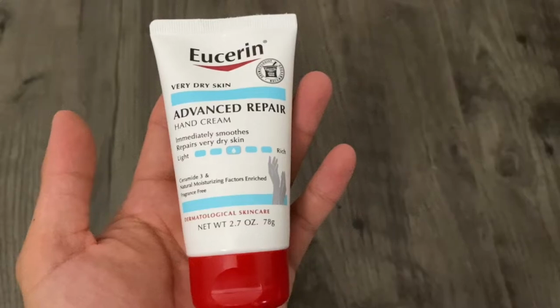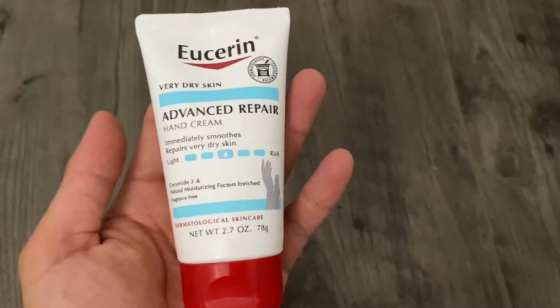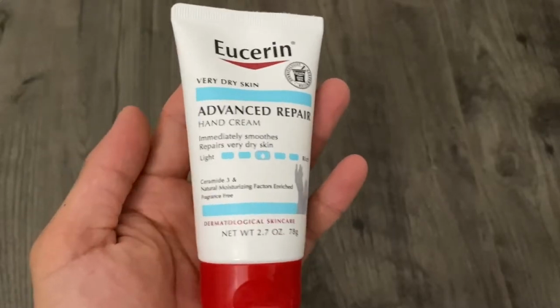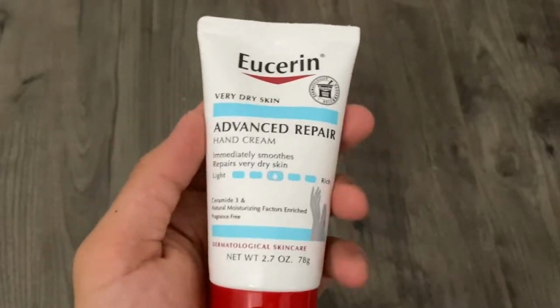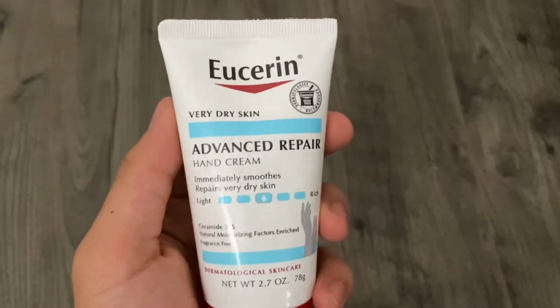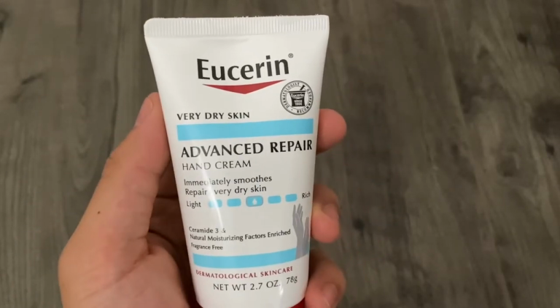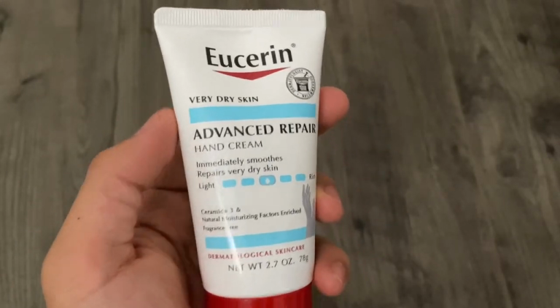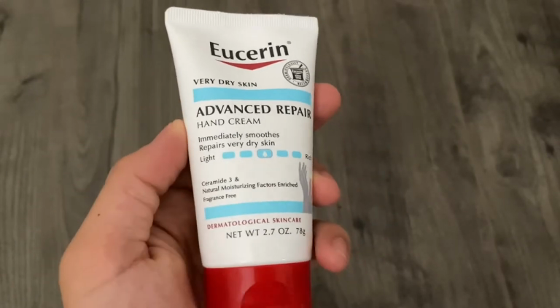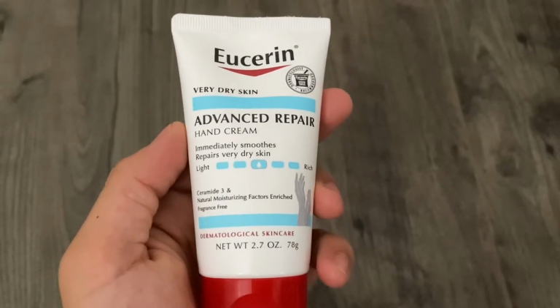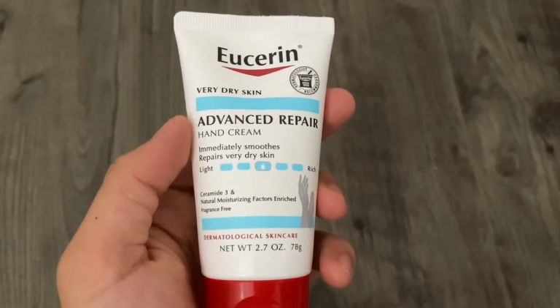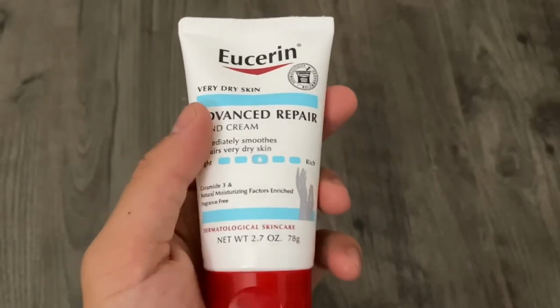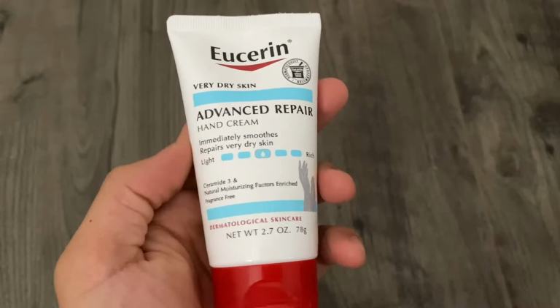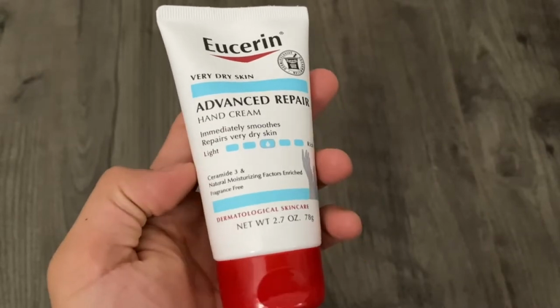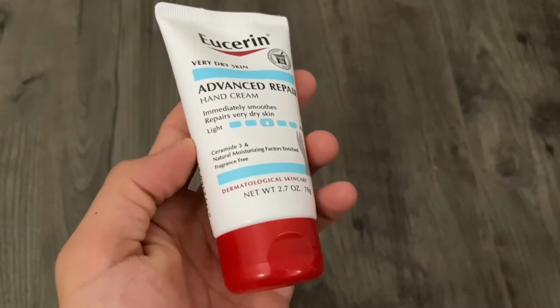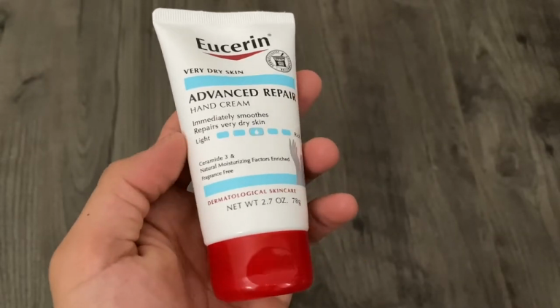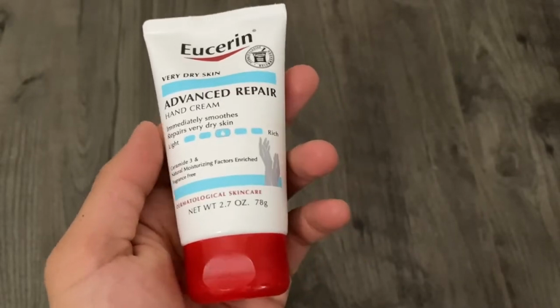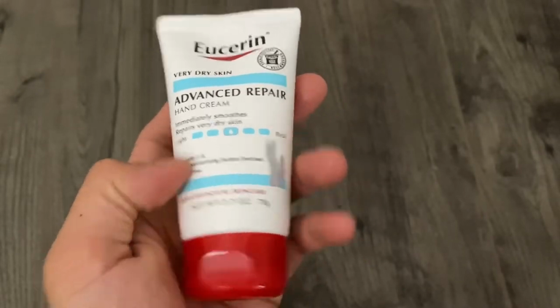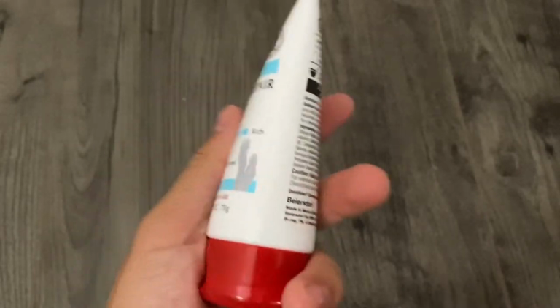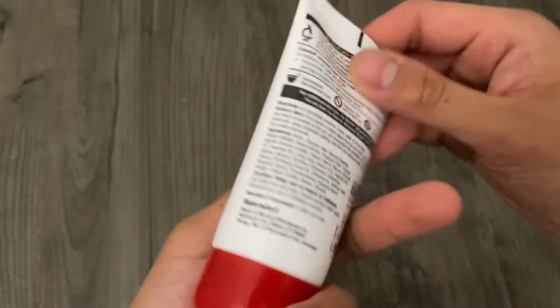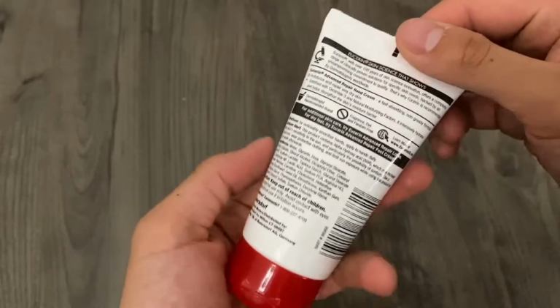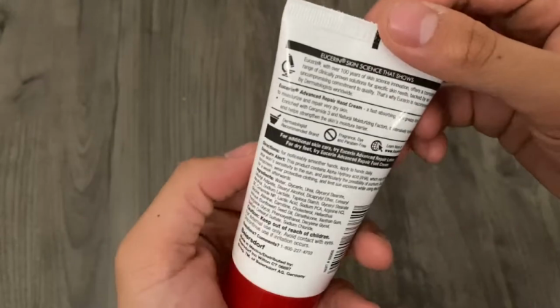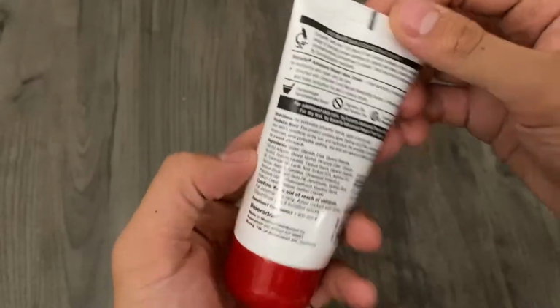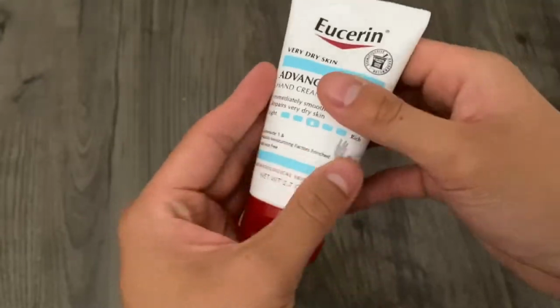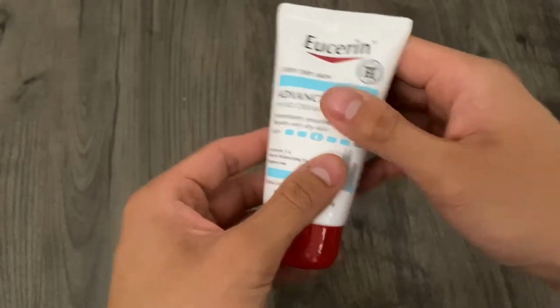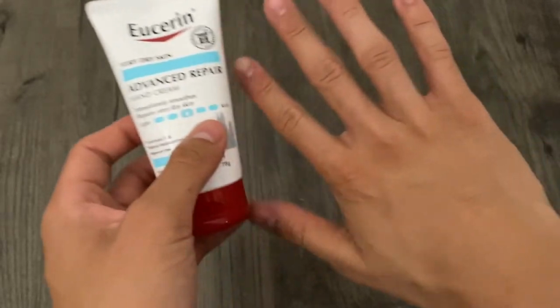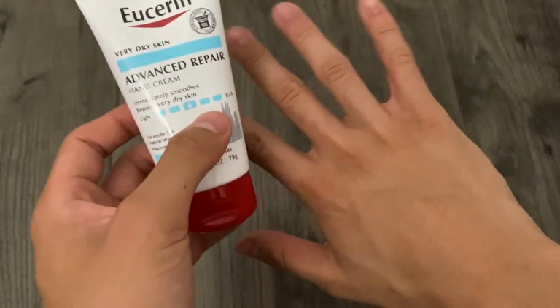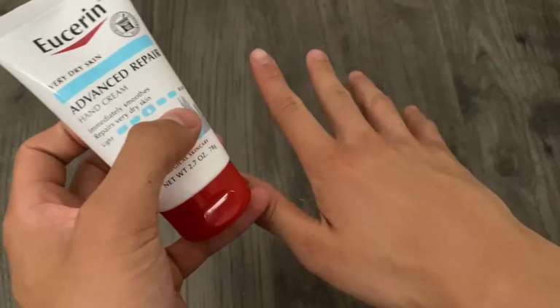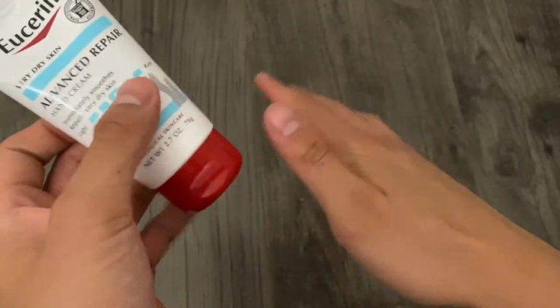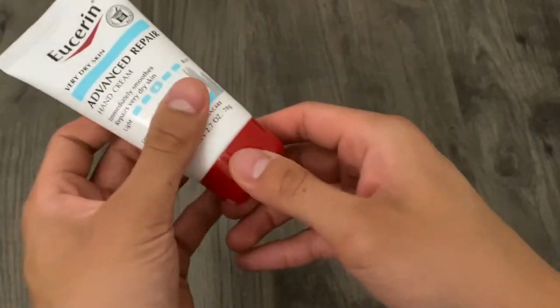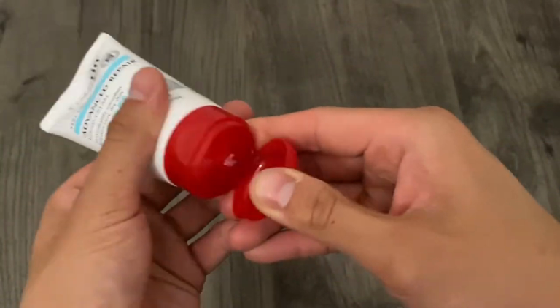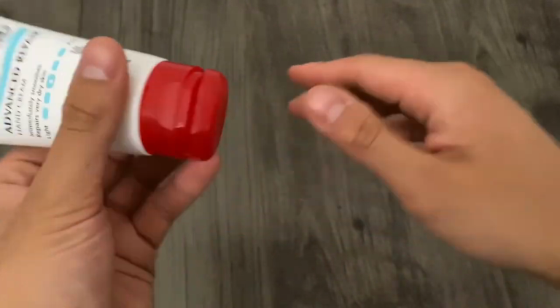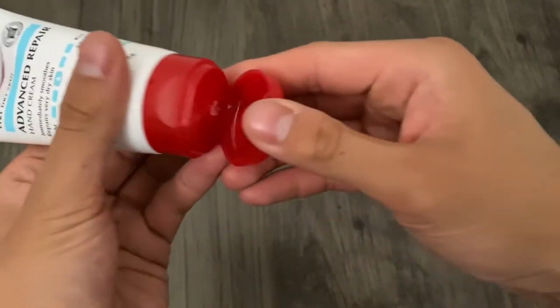Today we're looking at the Eustern Advanced Repair Hand Cream. As implied by the bottle, it immediately smooths and repairs very dry skin. I personally have some pretty dry skin myself, so I use this on the daily, and all I can say so far is that it works very well.